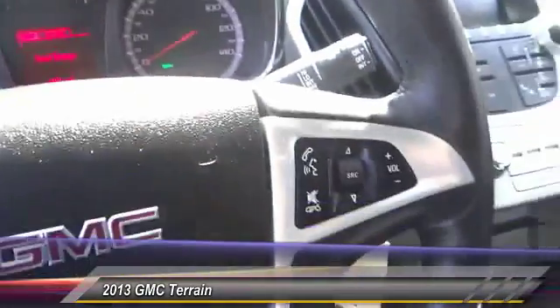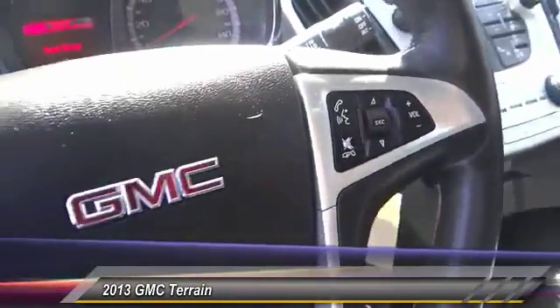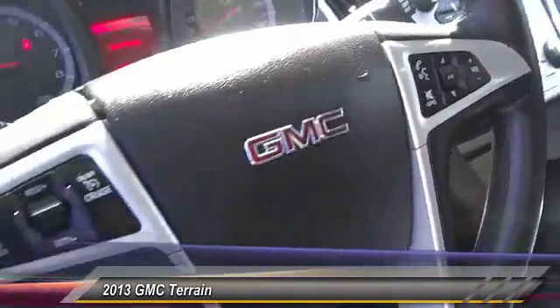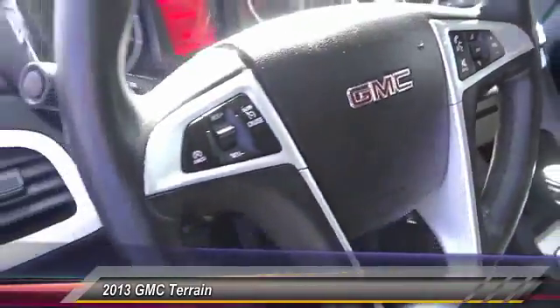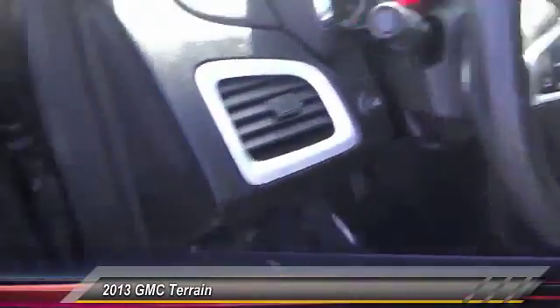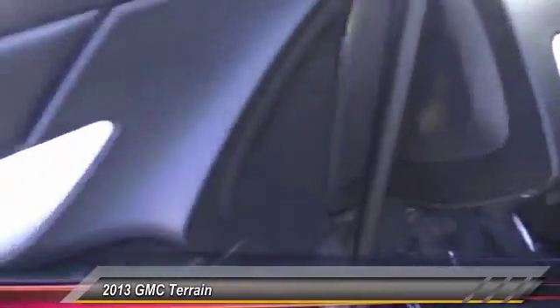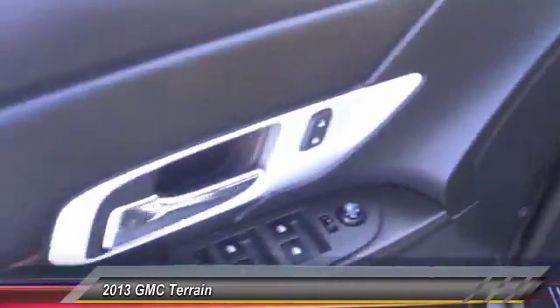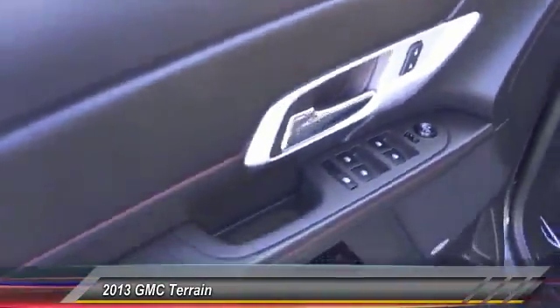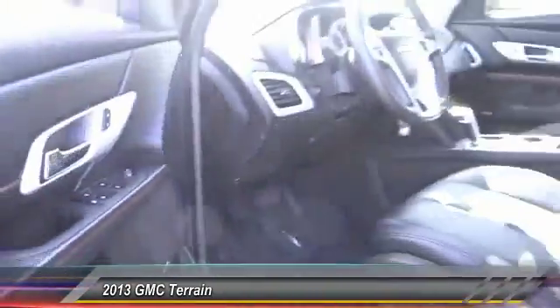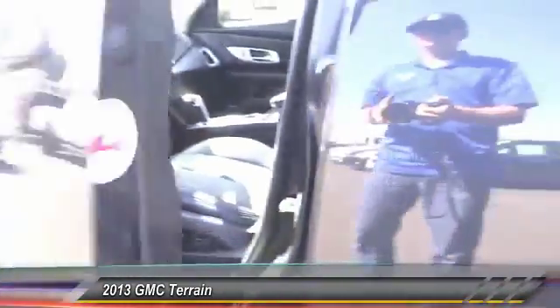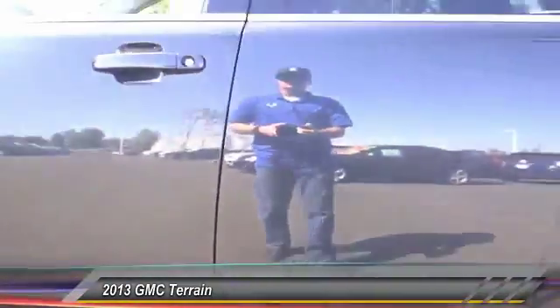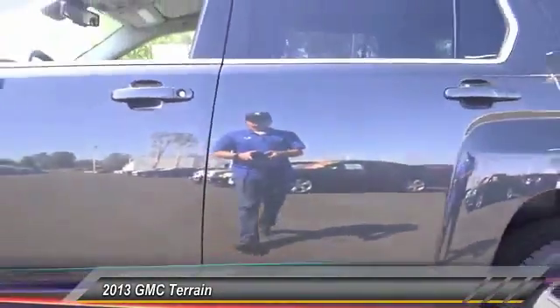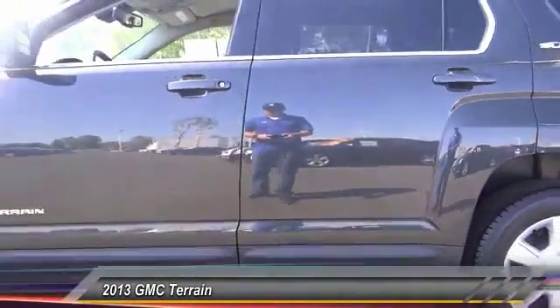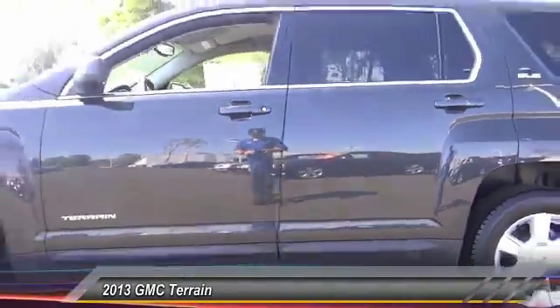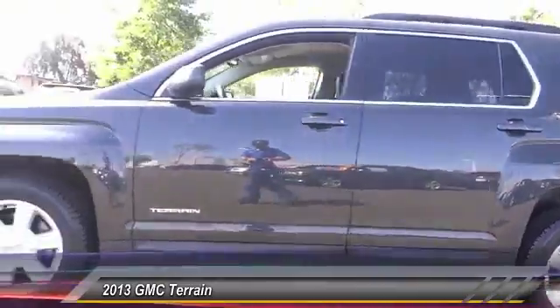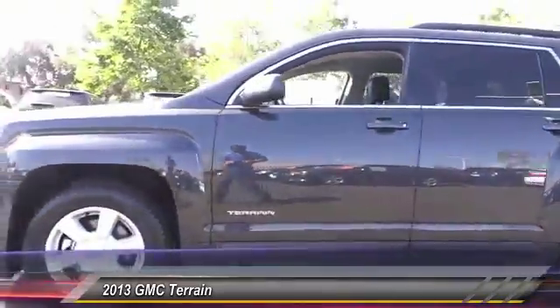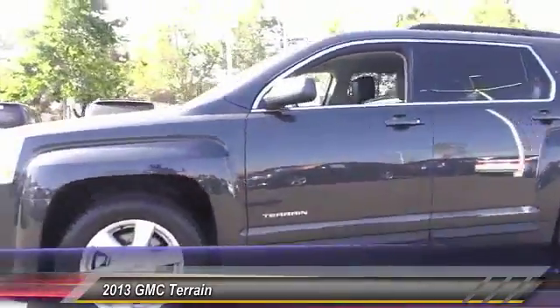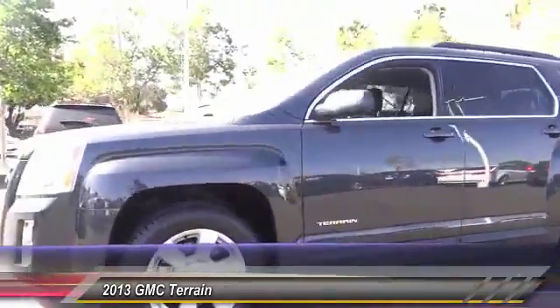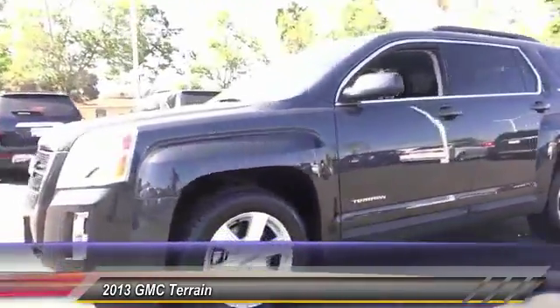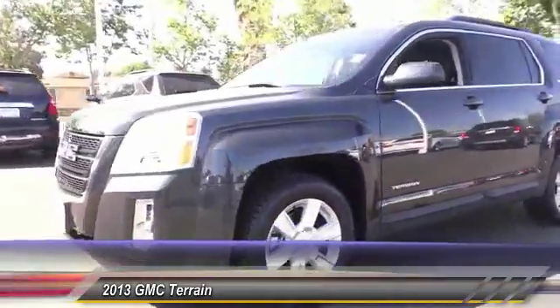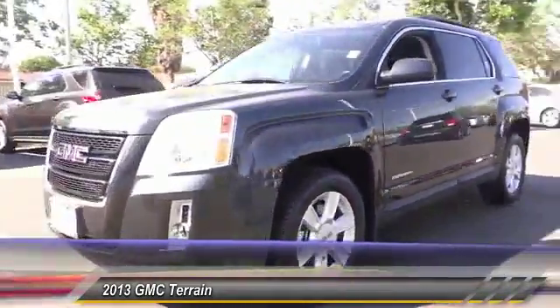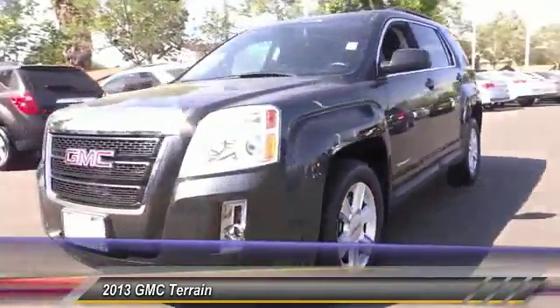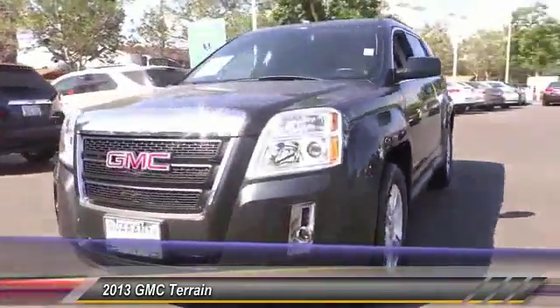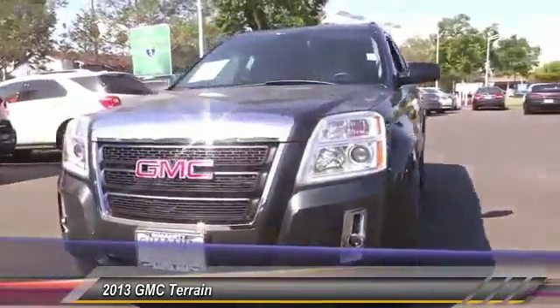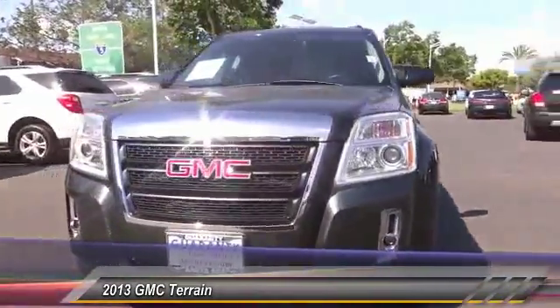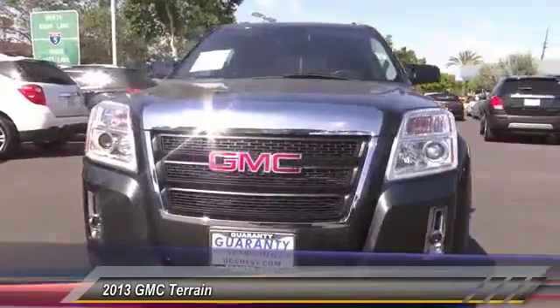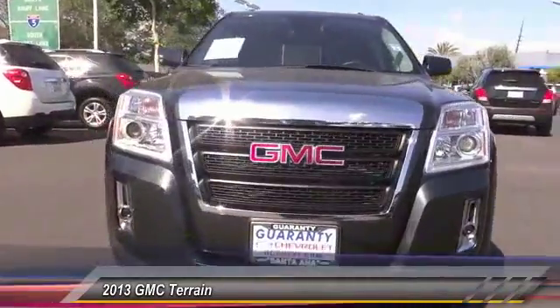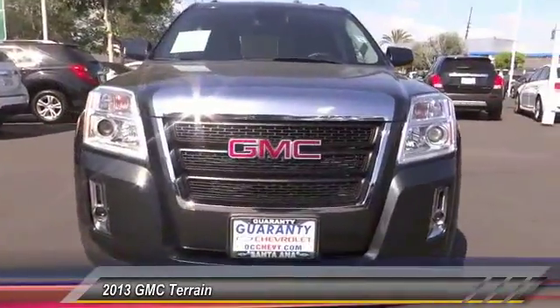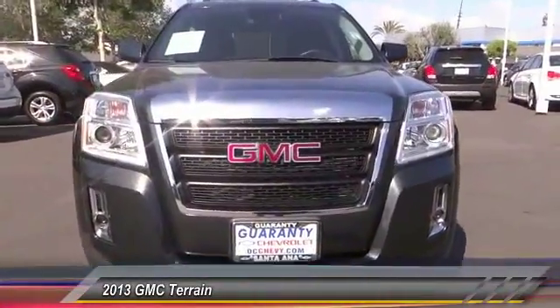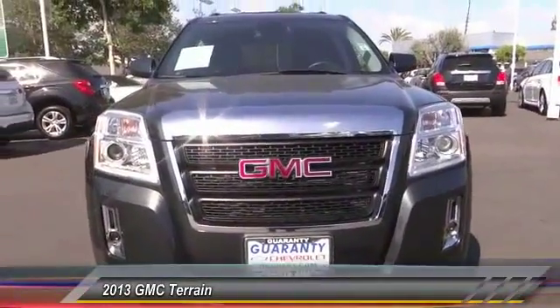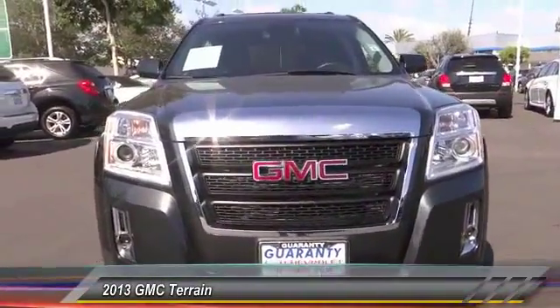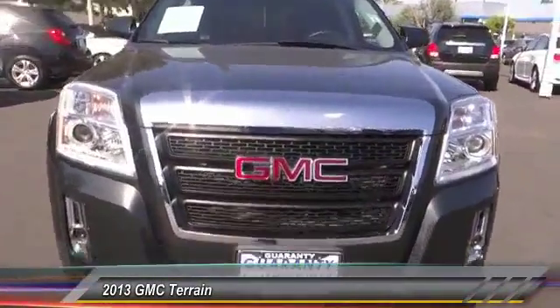Alloy wheels, power steering, air conditioning, front auto-dimming rearview mirror, PPO, and cruise control. If affordable style and reliability are what you're looking for, this vehicle couldn't be more perfect.